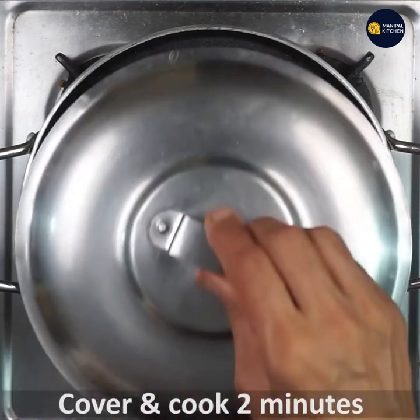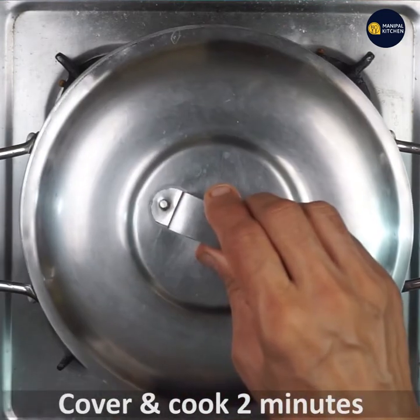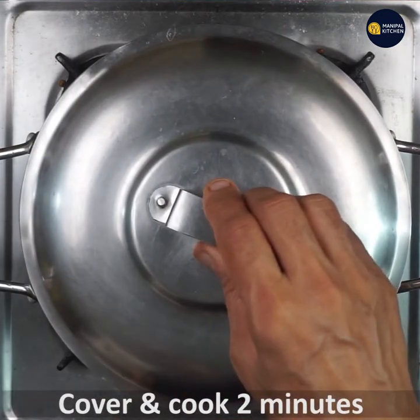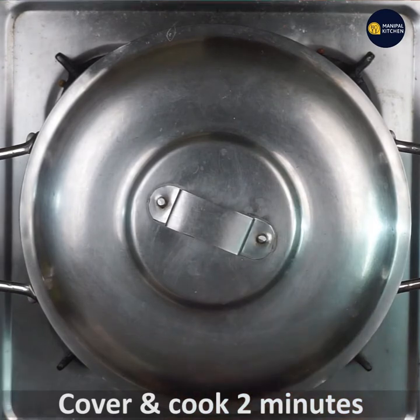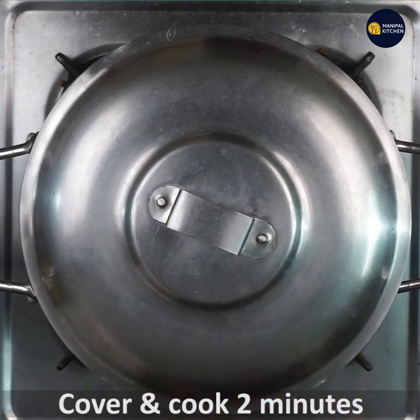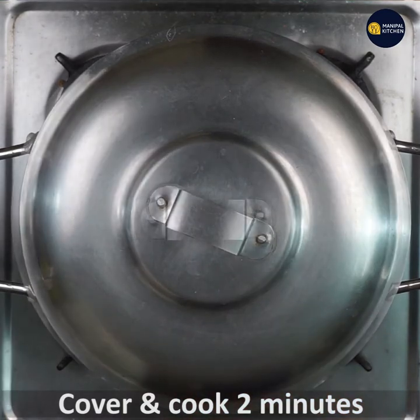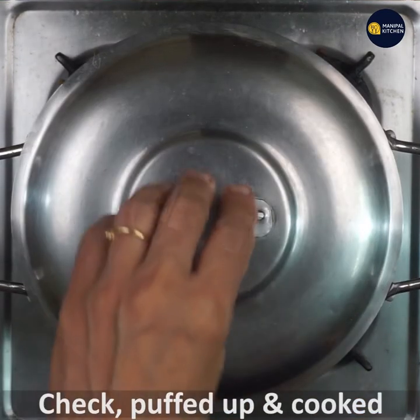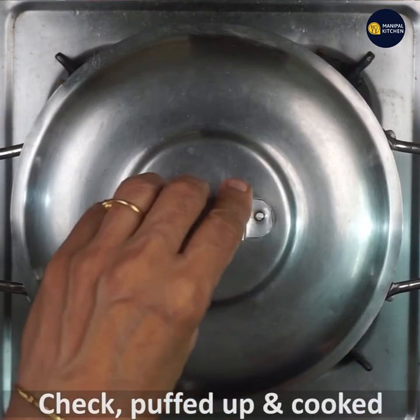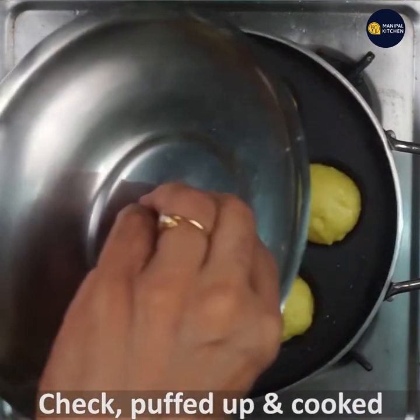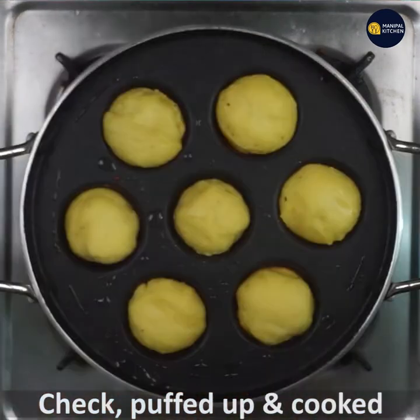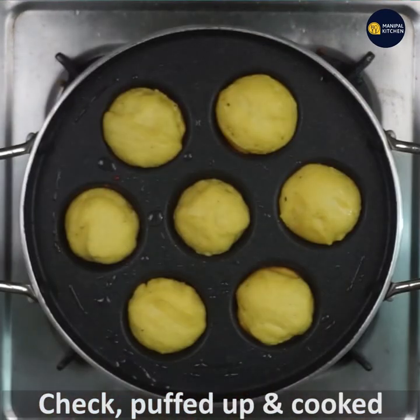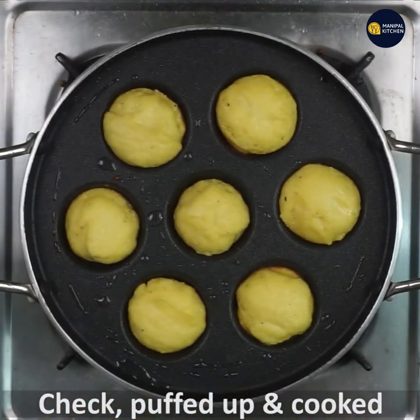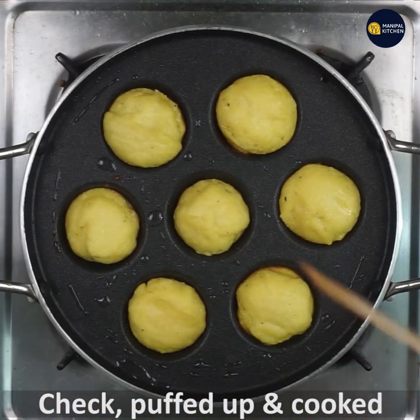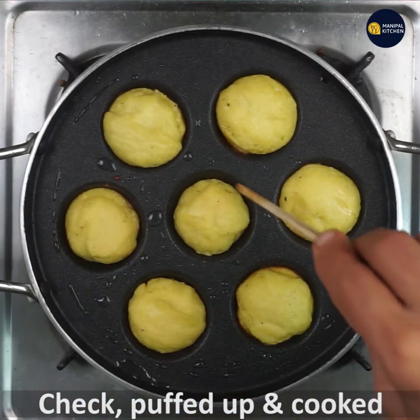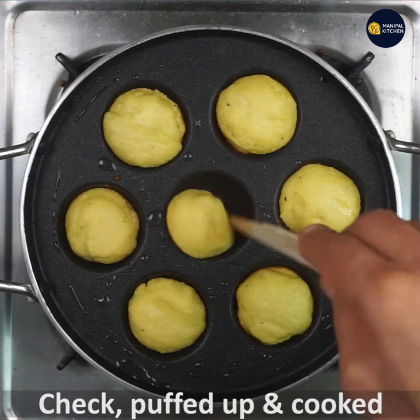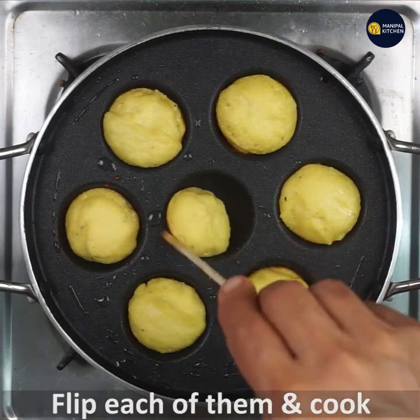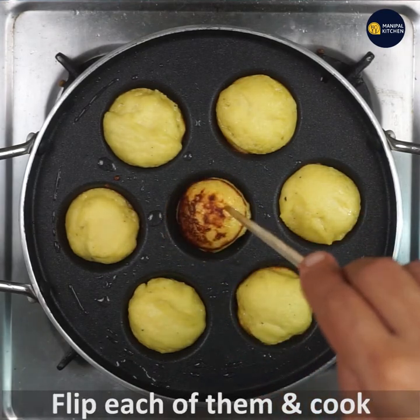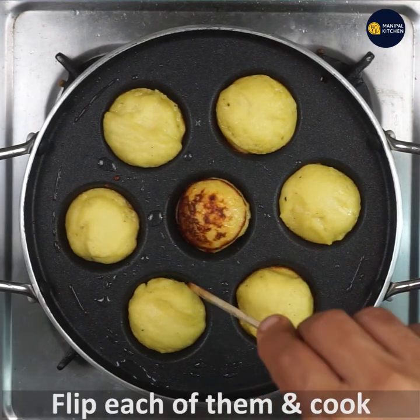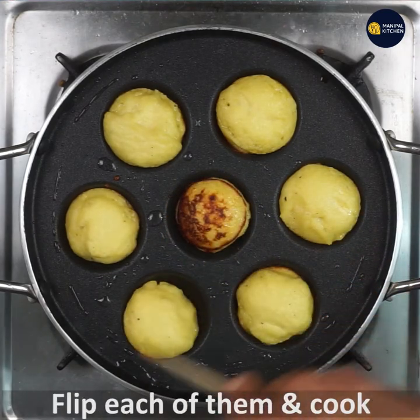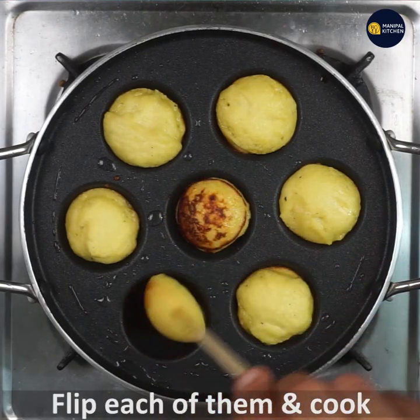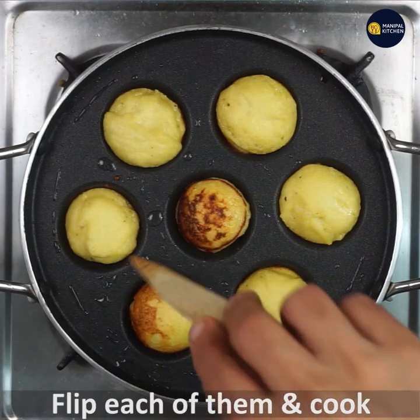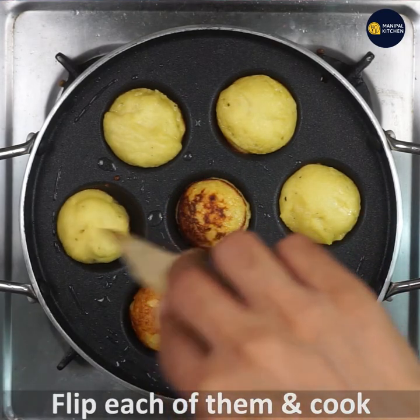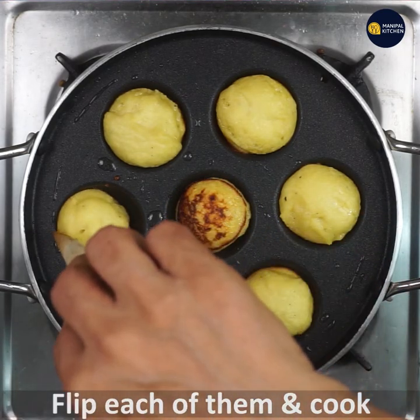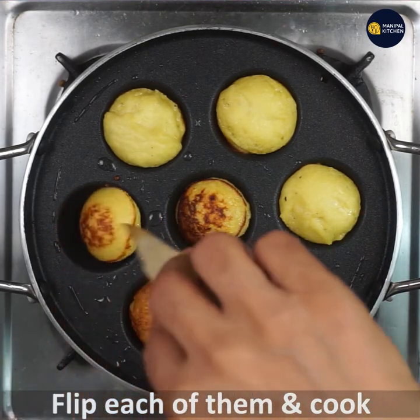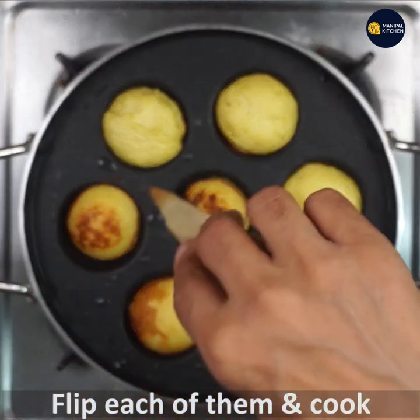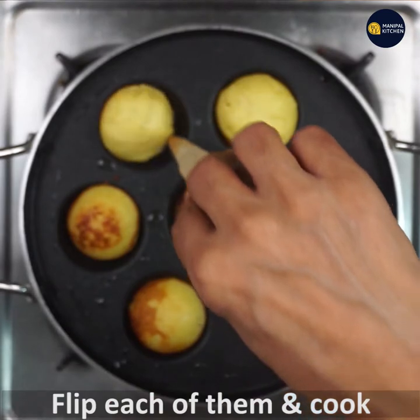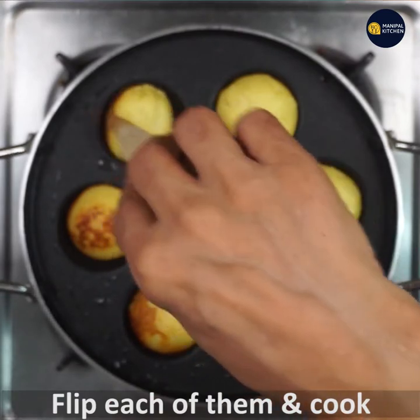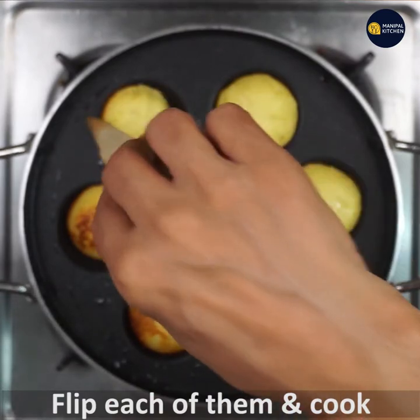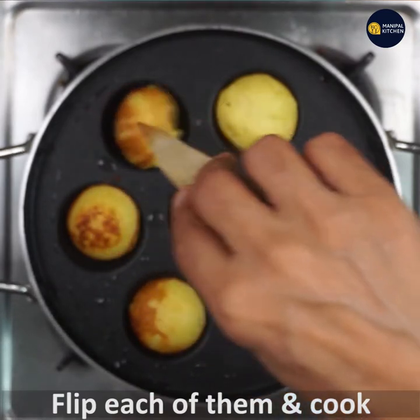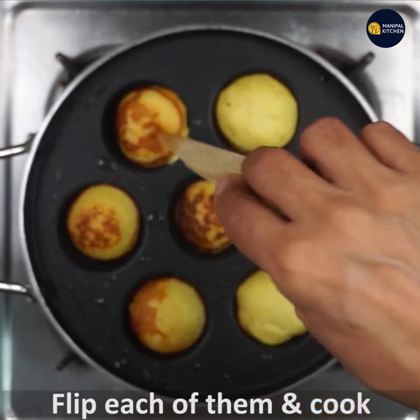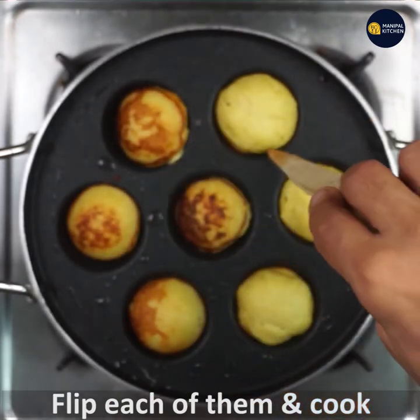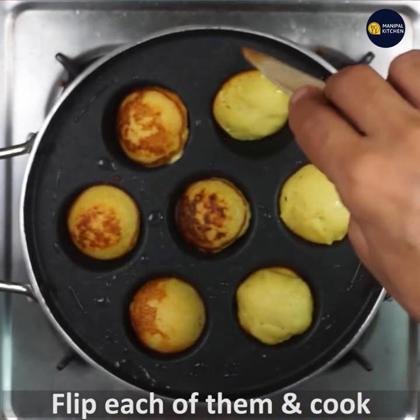If you adjust the flame, cook for a few minutes. Let's flip it. The batter is done and browned.